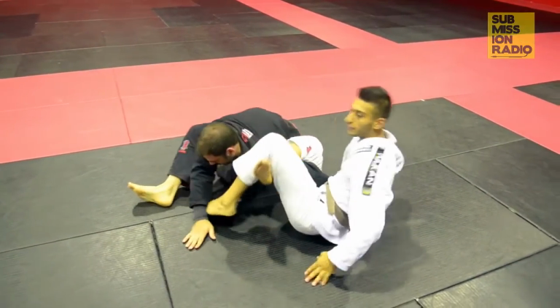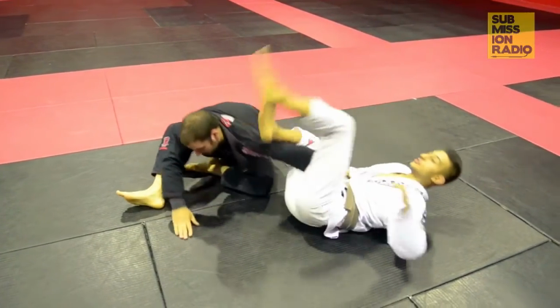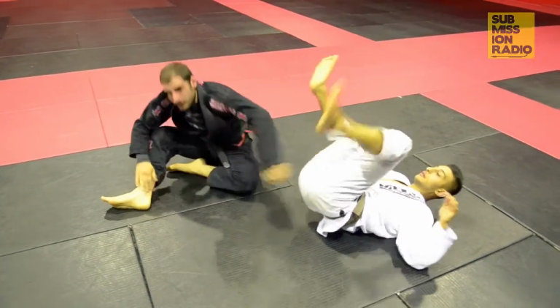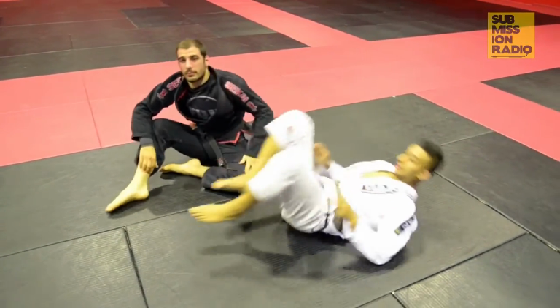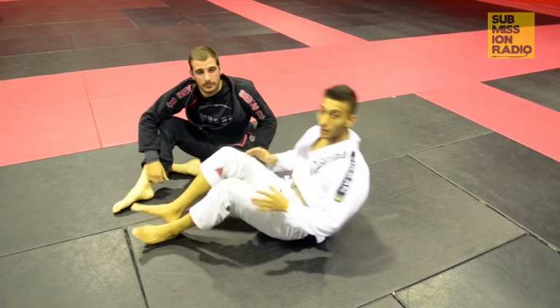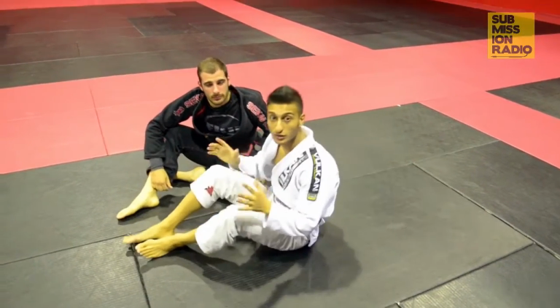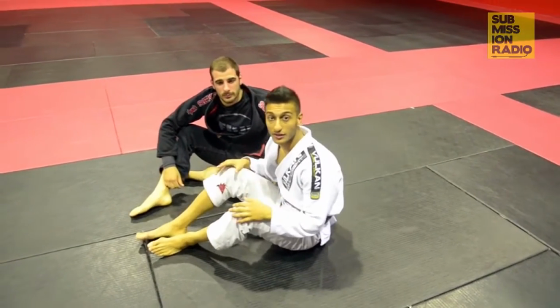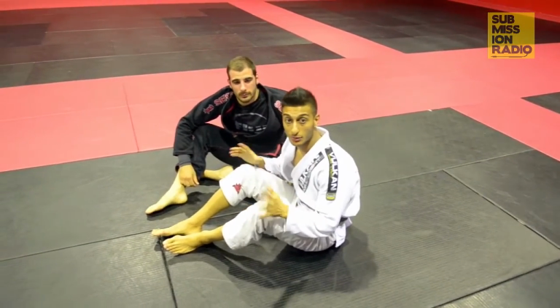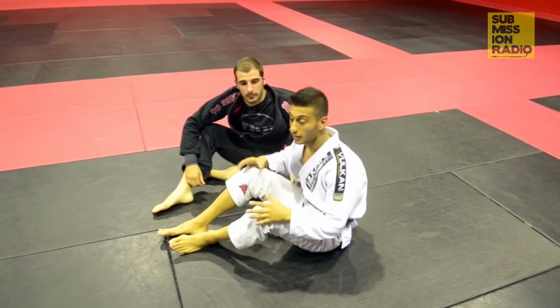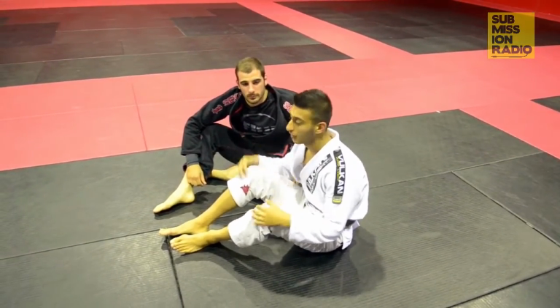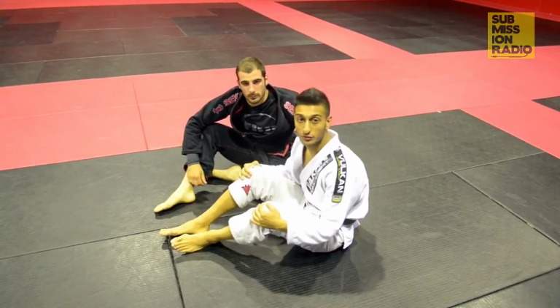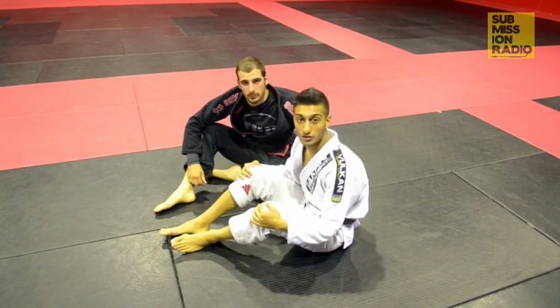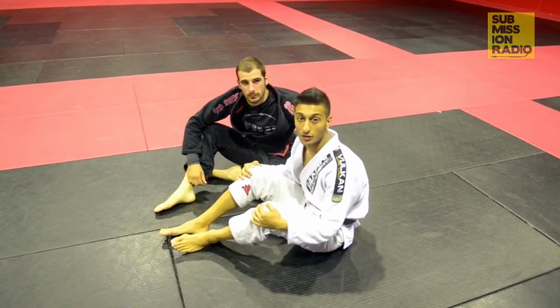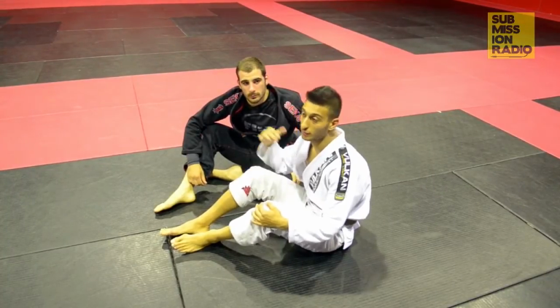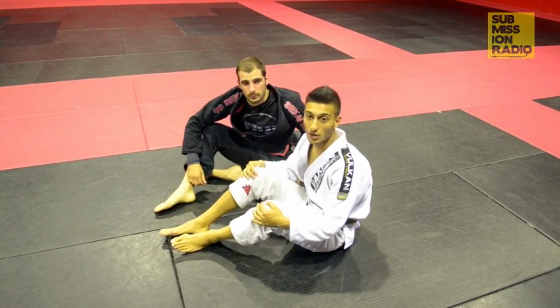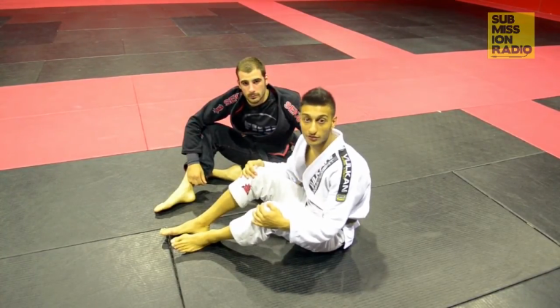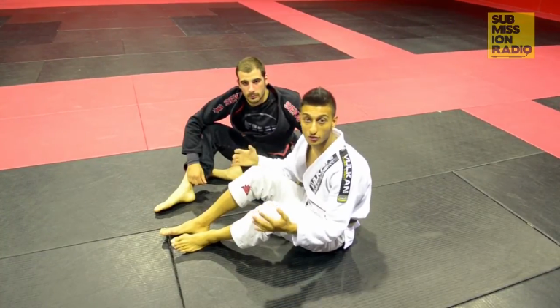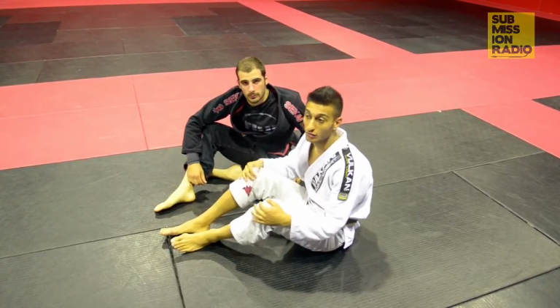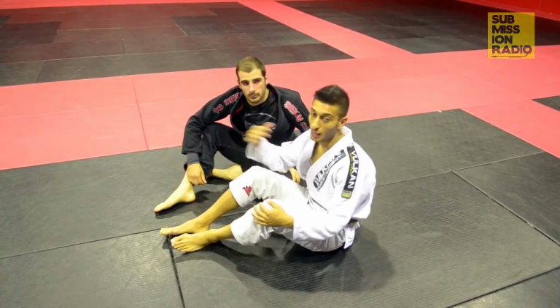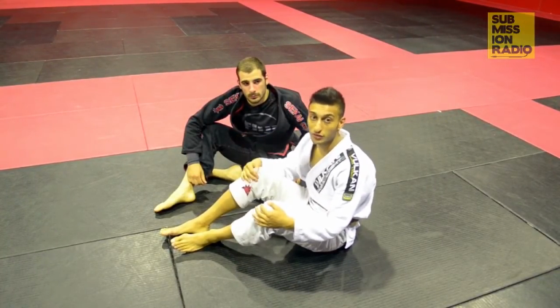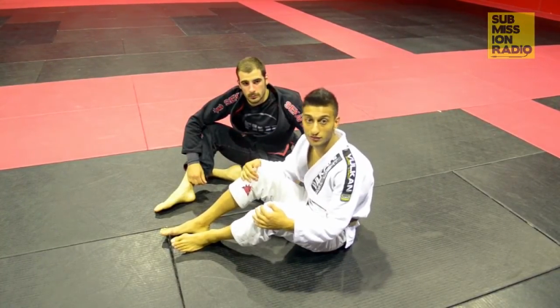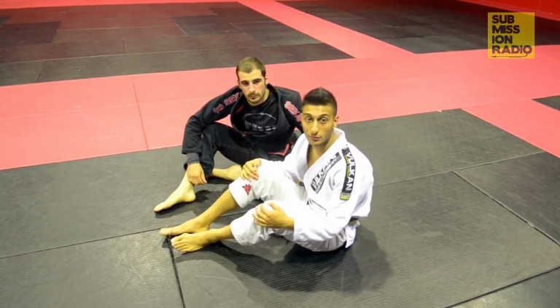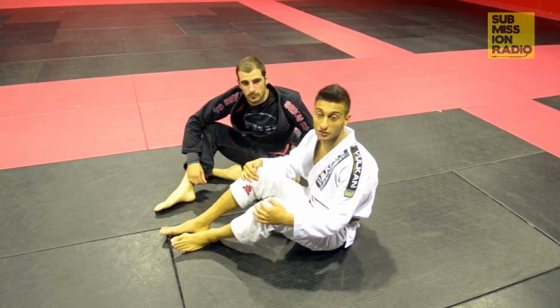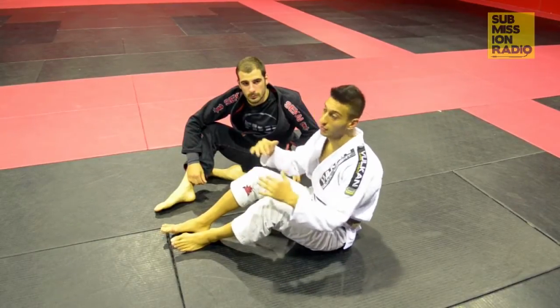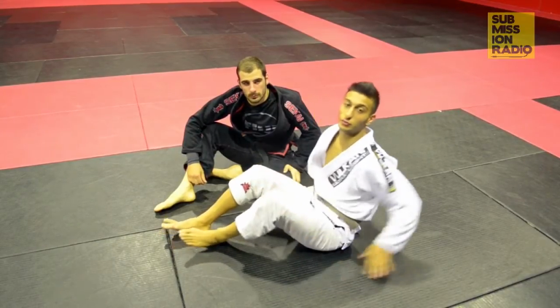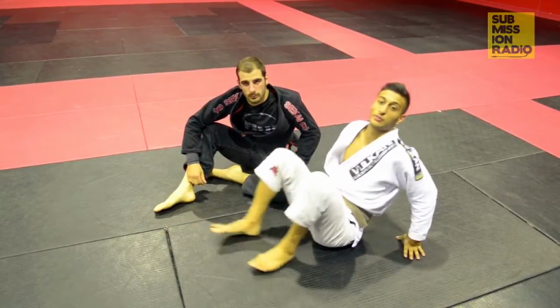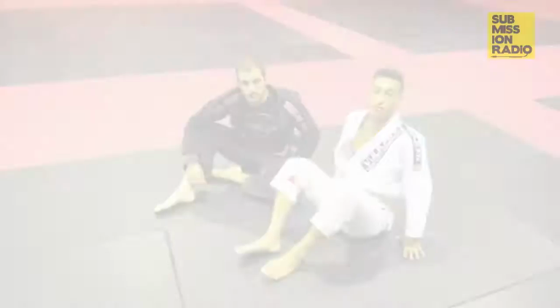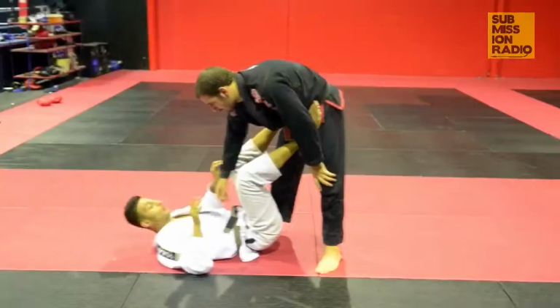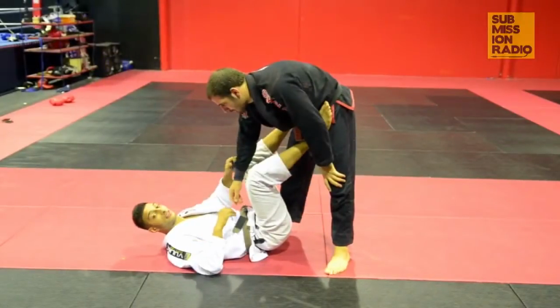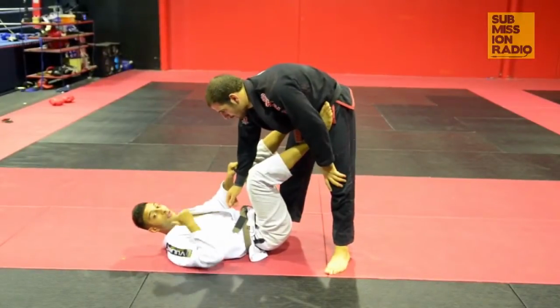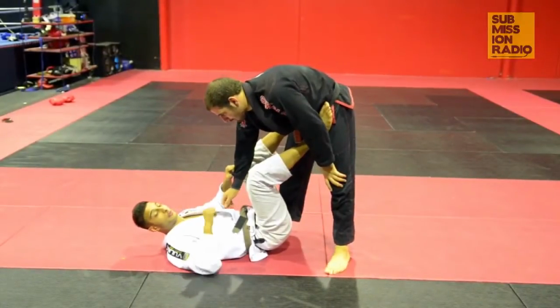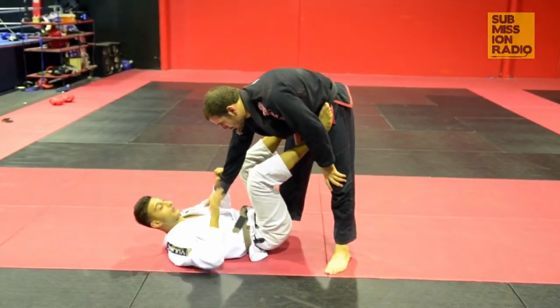Nice finish! Like I said, it works really well in MMA as well as Brazilian Jiu-Jitsu, and some of the best grapplers today in Jiu-Jitsu have pulled this off in some big competitions — it works really, really well. Alright, one last time guys, we'll speed it up.